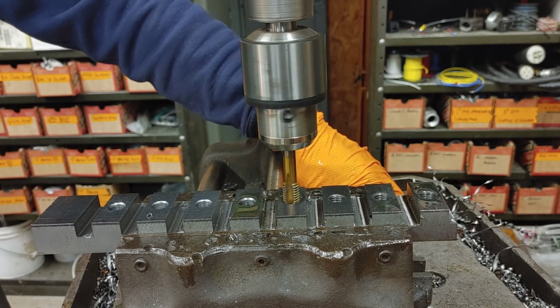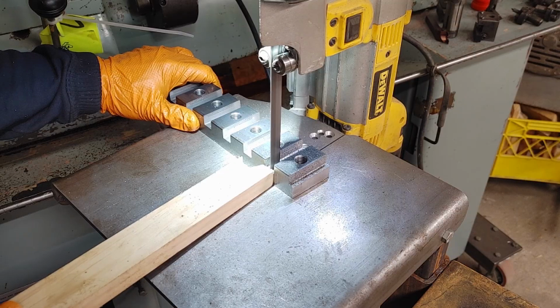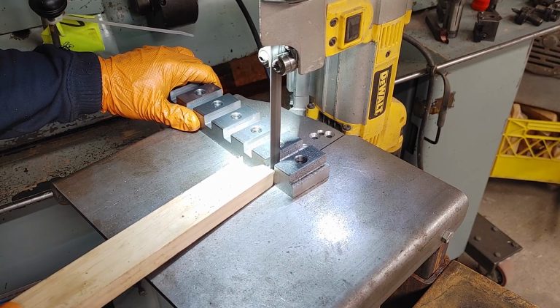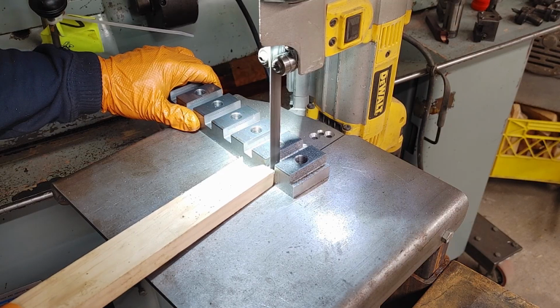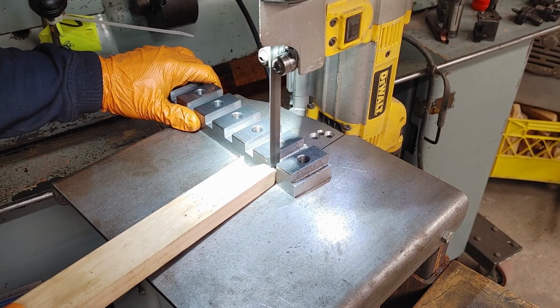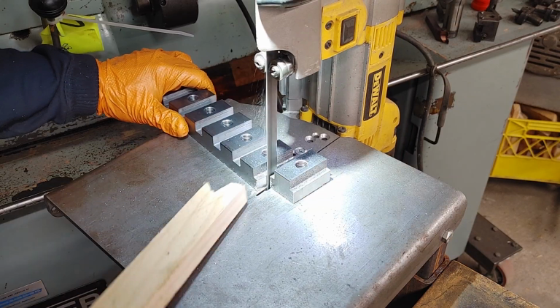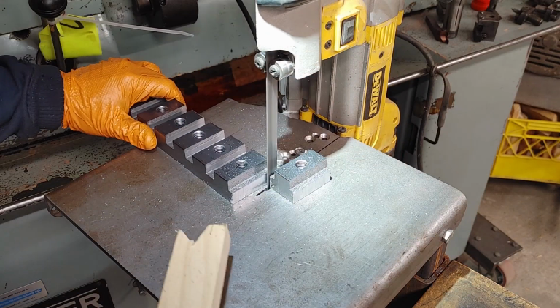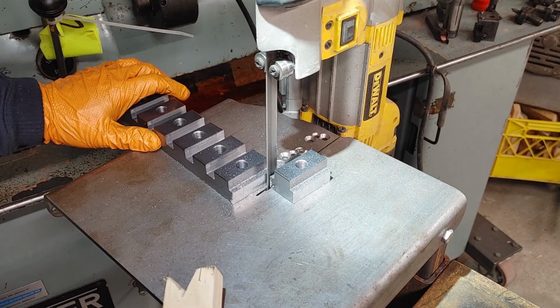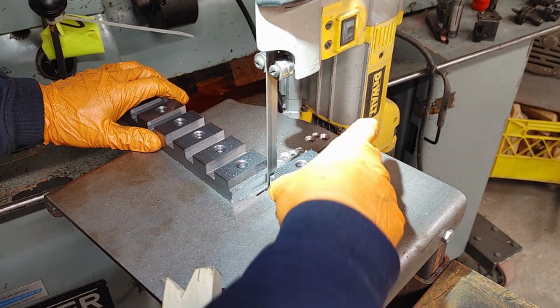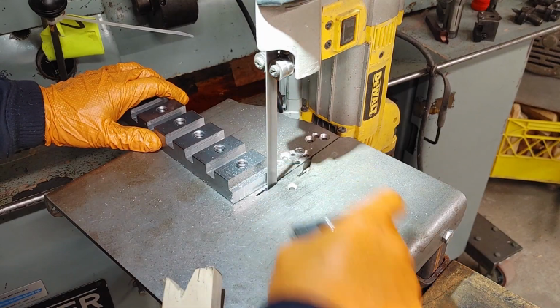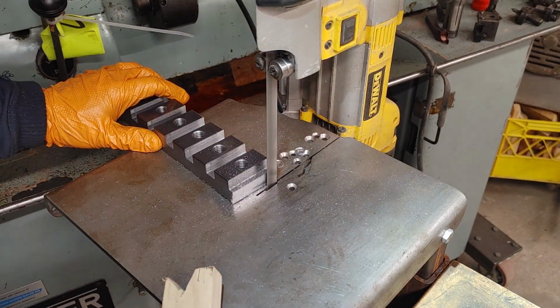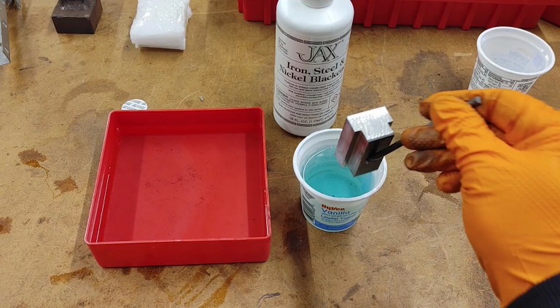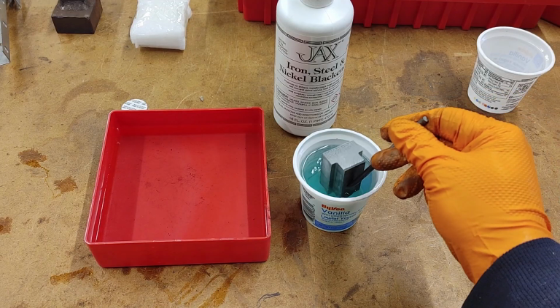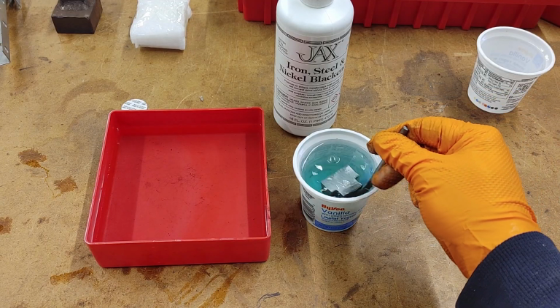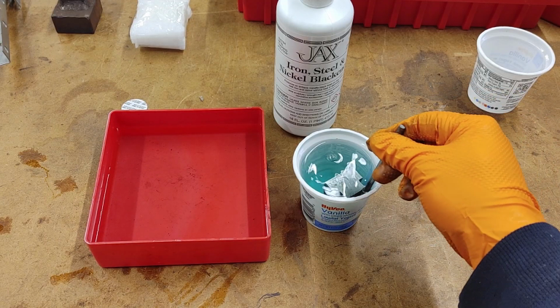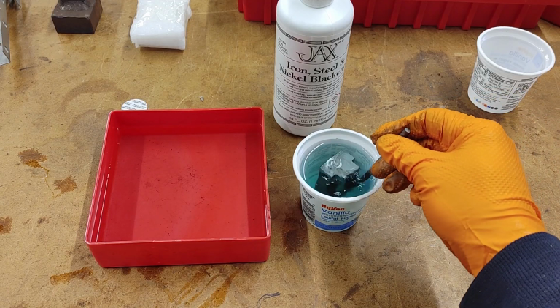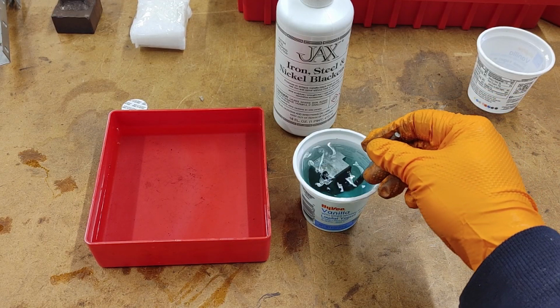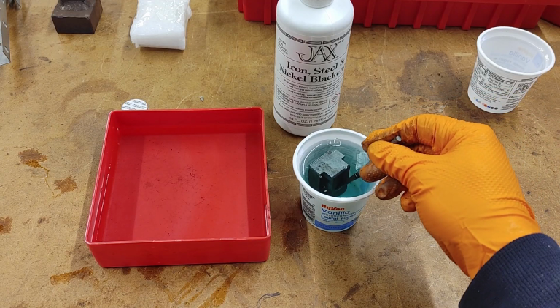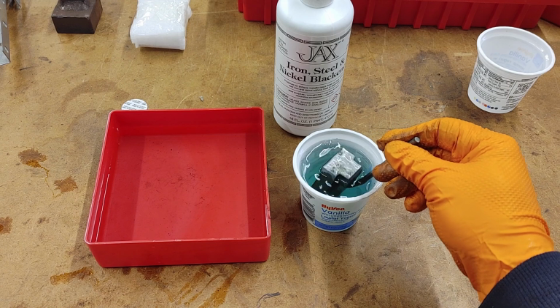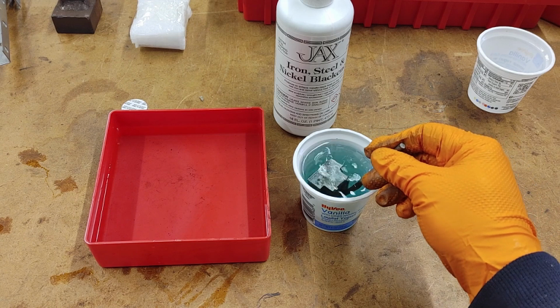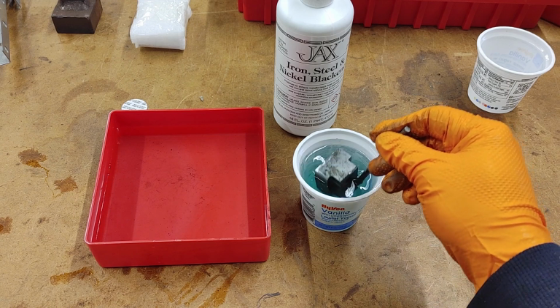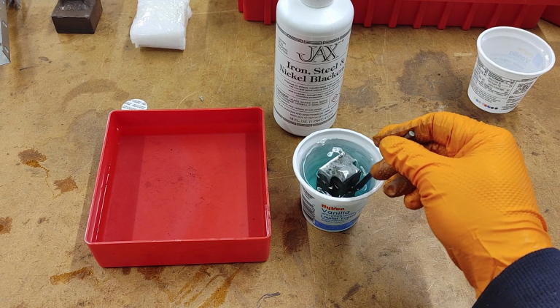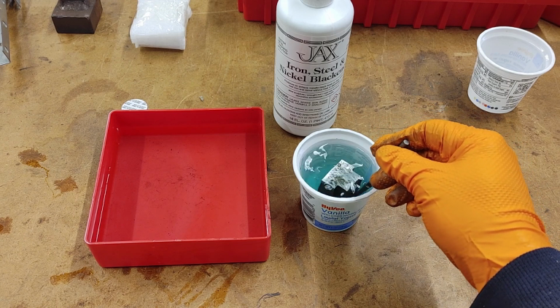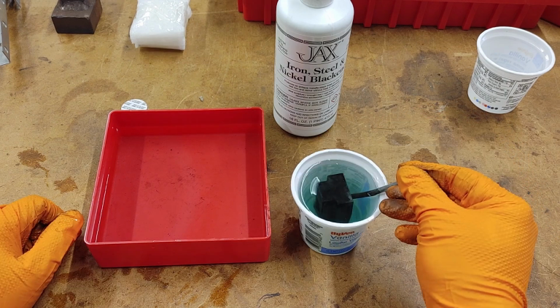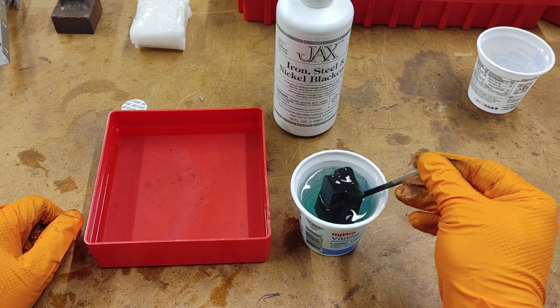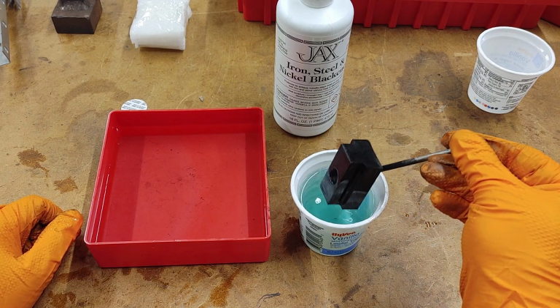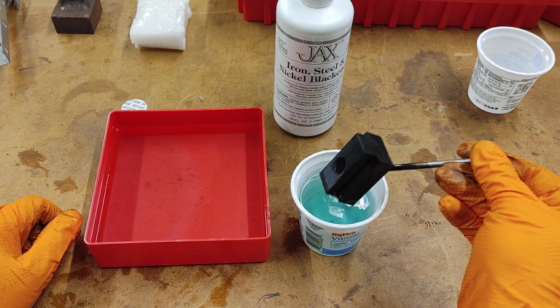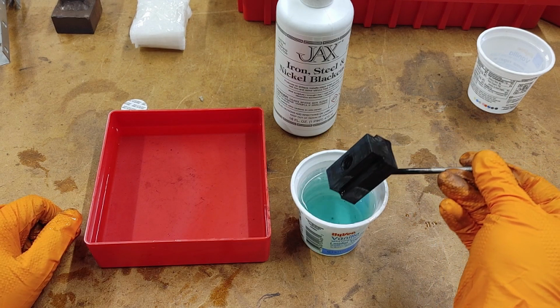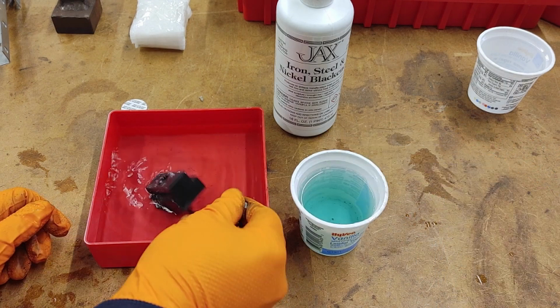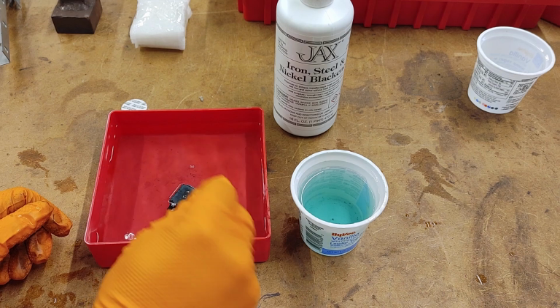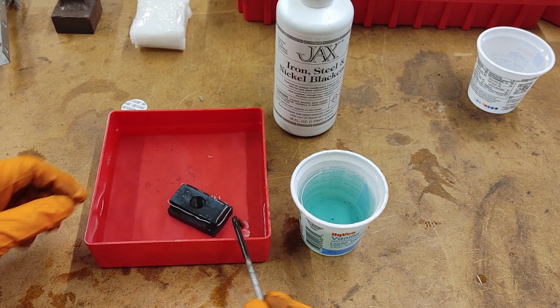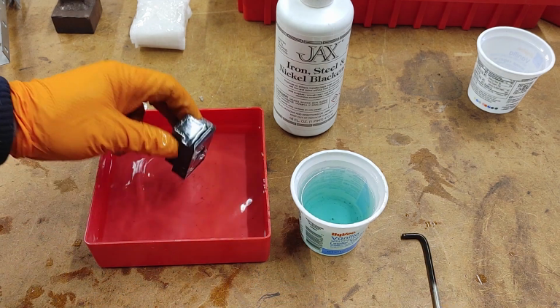The individual pieces were cut out on the bandsaw and then the edges were cleaned up on the mill off camera. I tried blueing for the first time — I'm not sure I degreased the parts well enough but I was happy with the results.